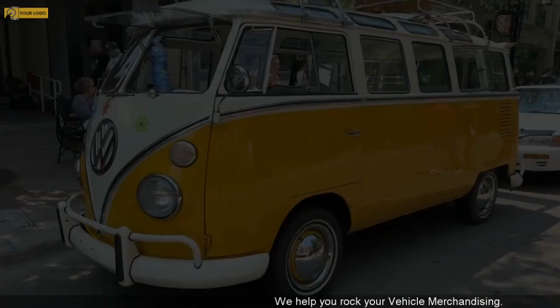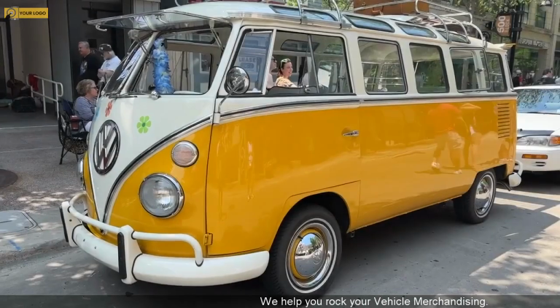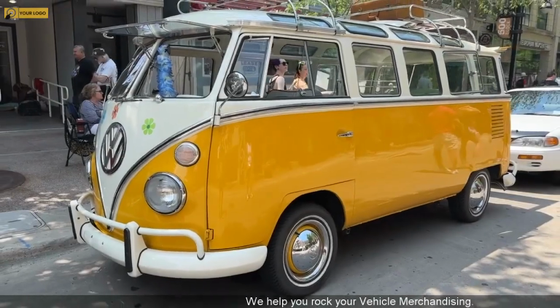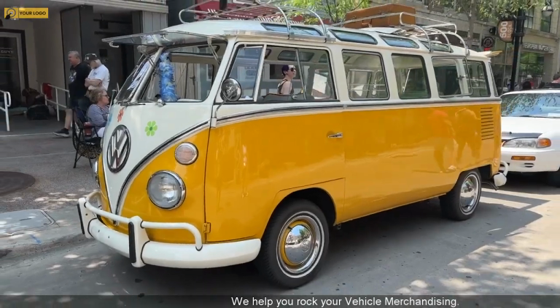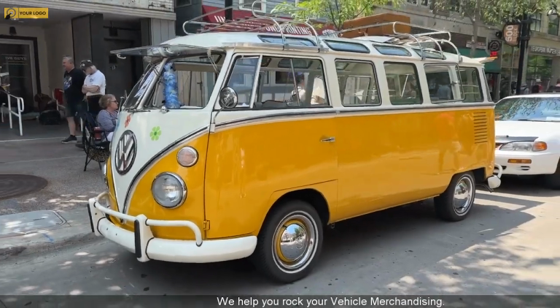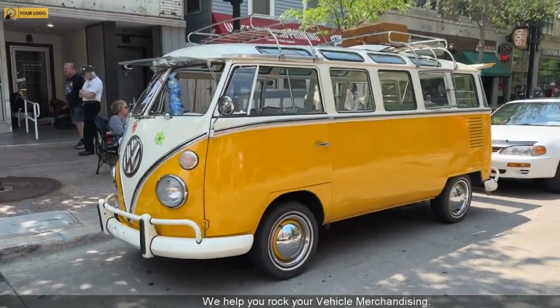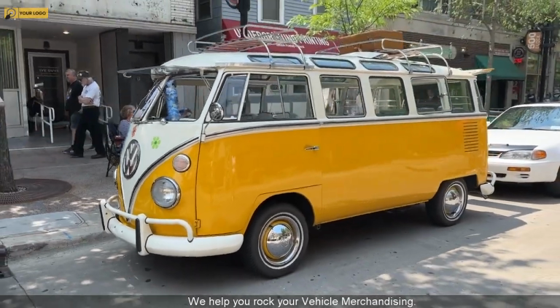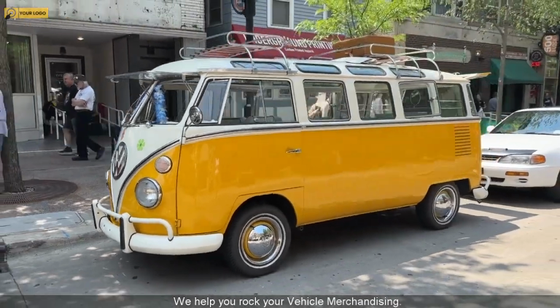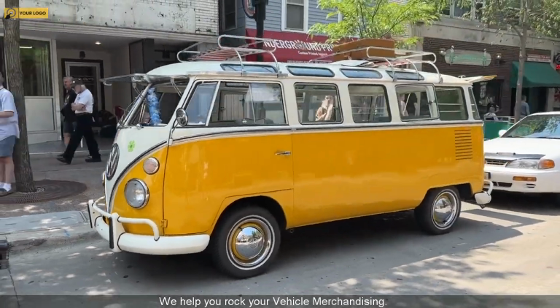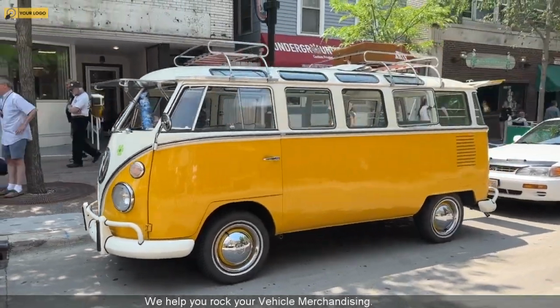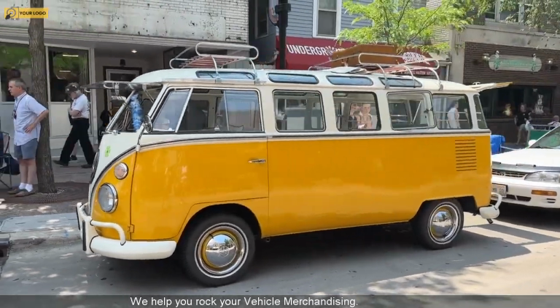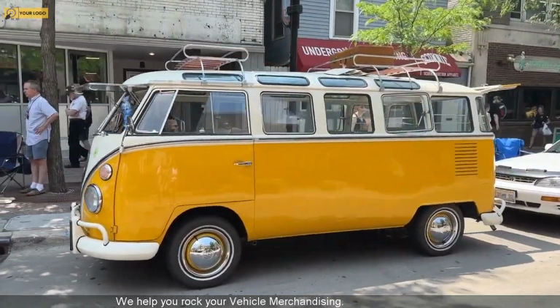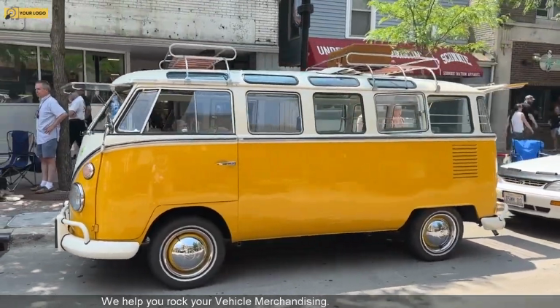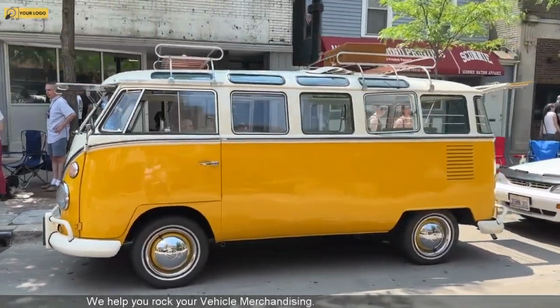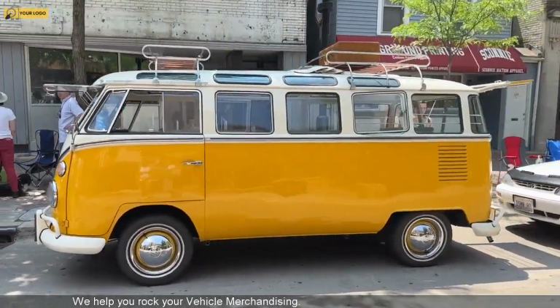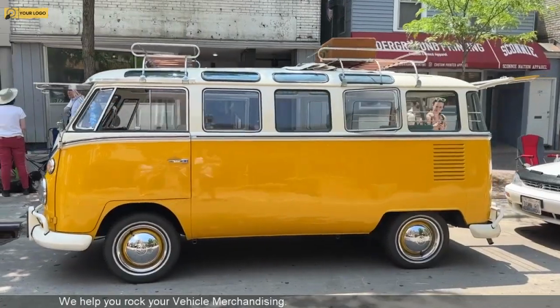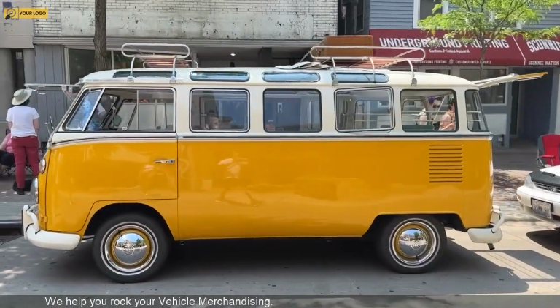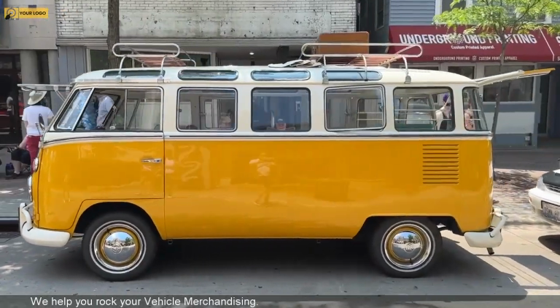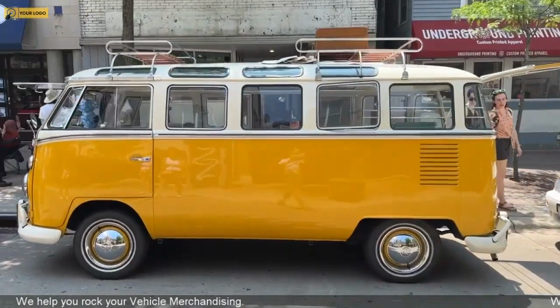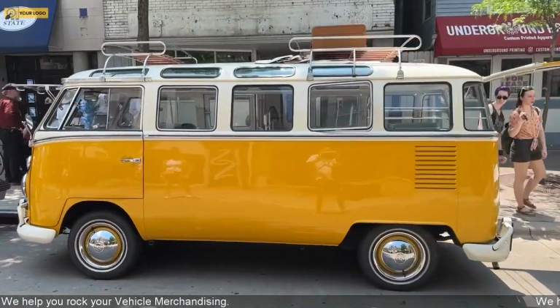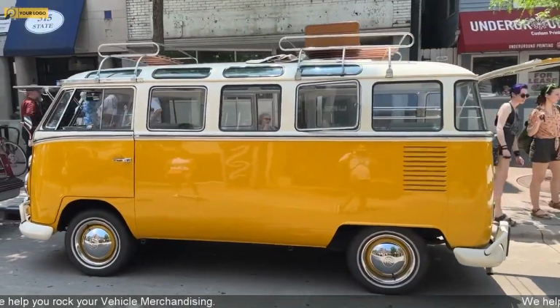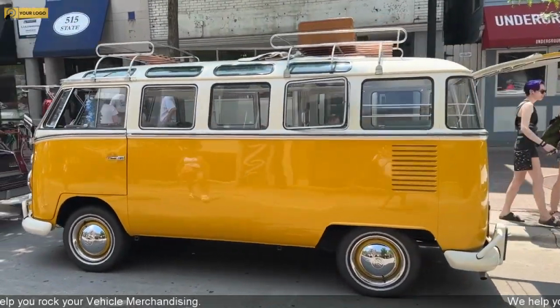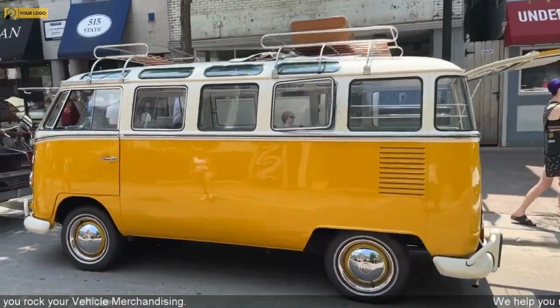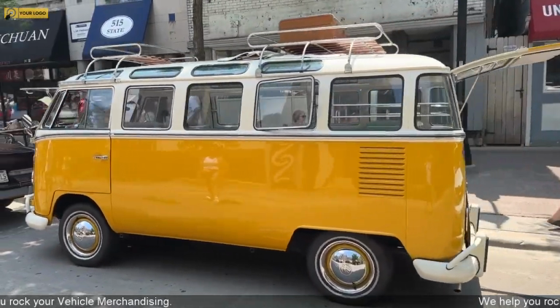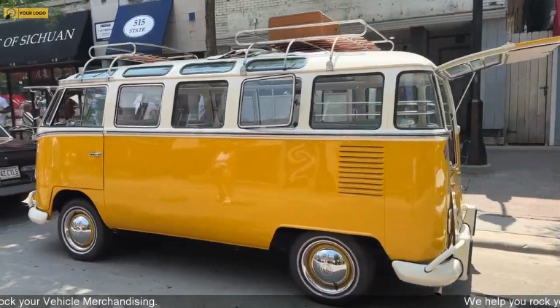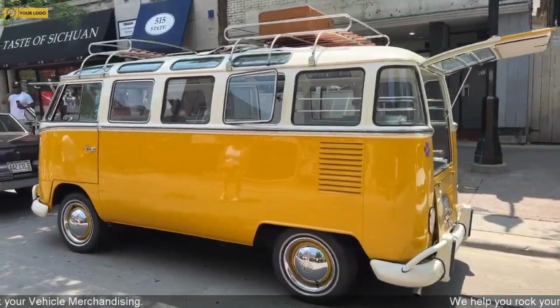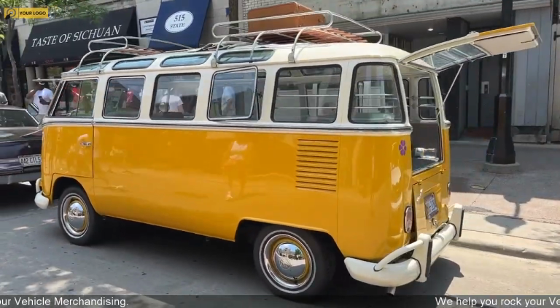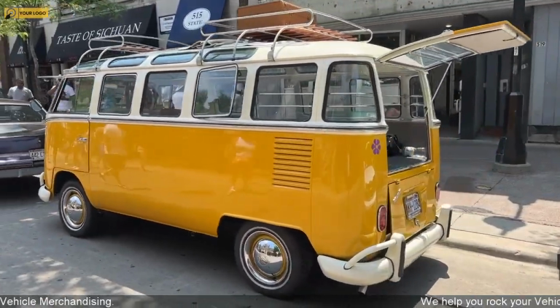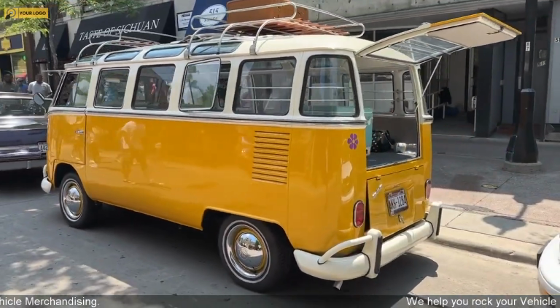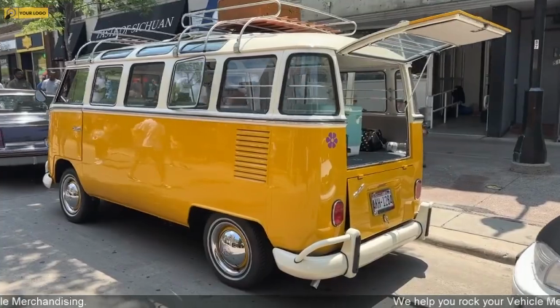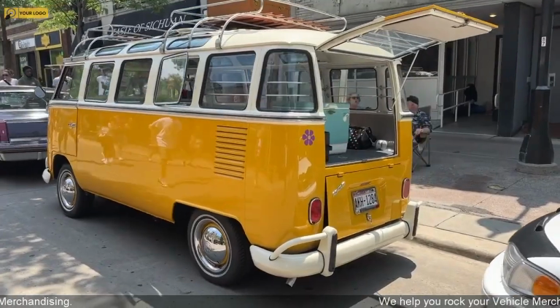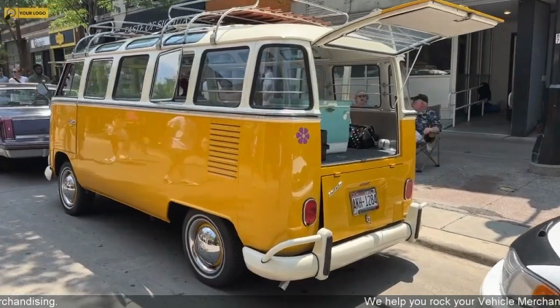Hey, it's Tony here, Dynamic Listings. Check this one out. This is a 1974 Volkswagen Type 2 Microbus with 23 windows.